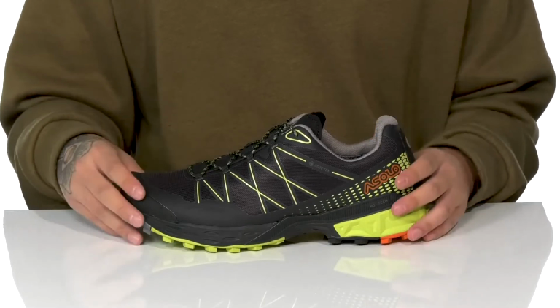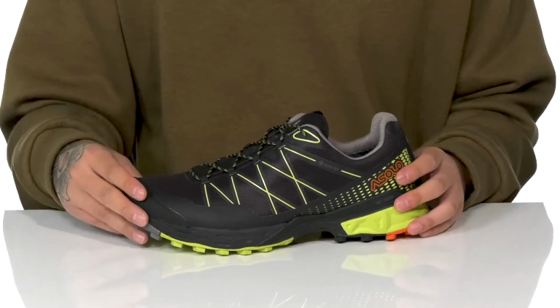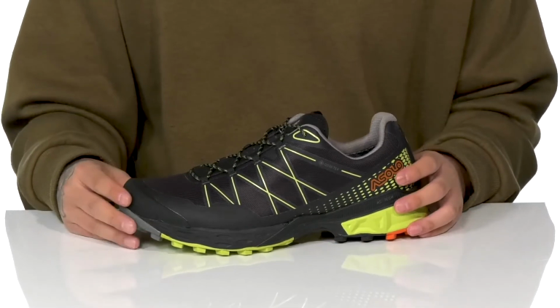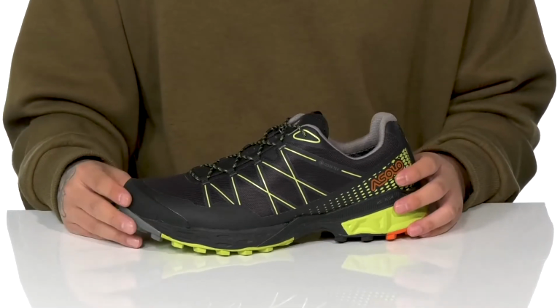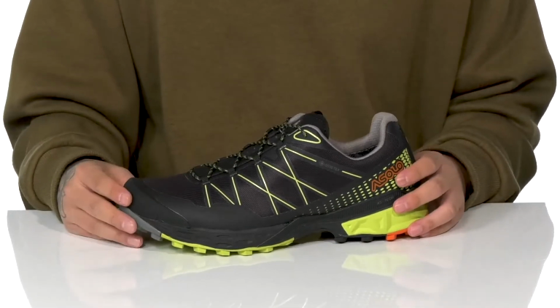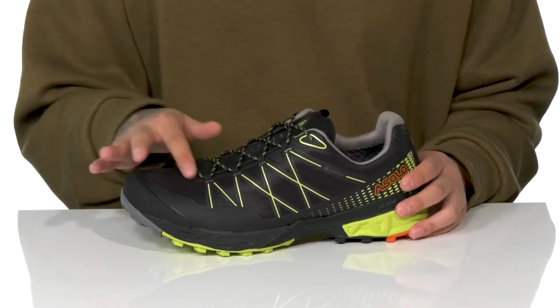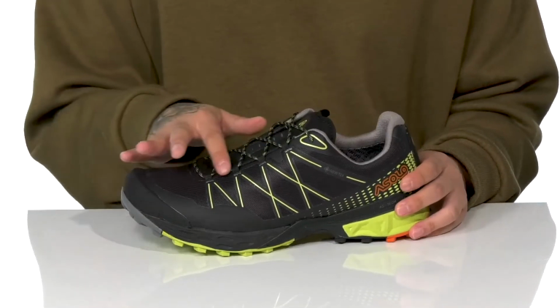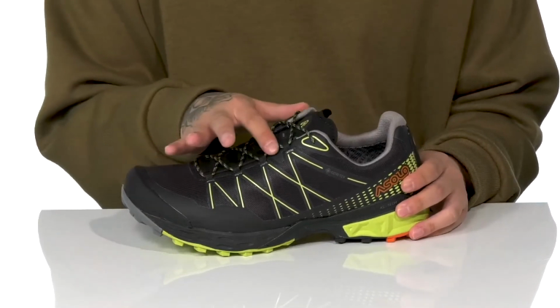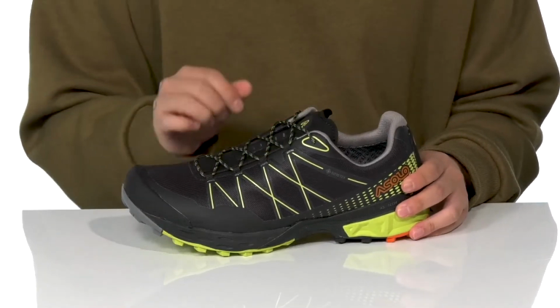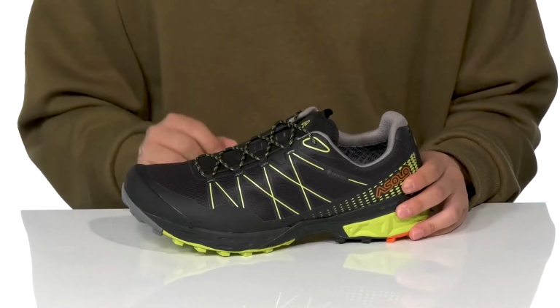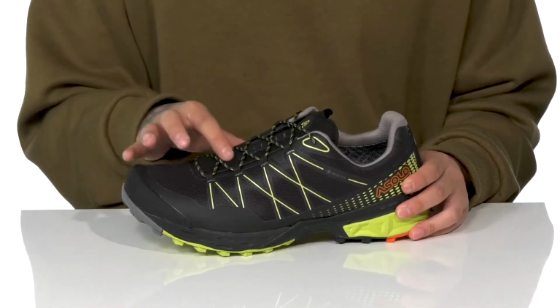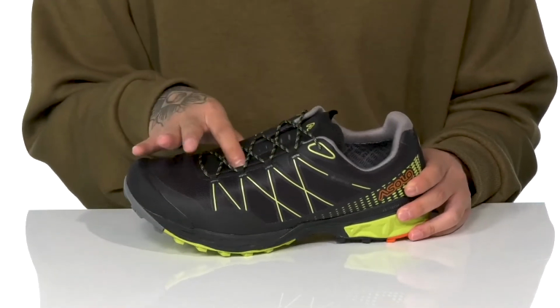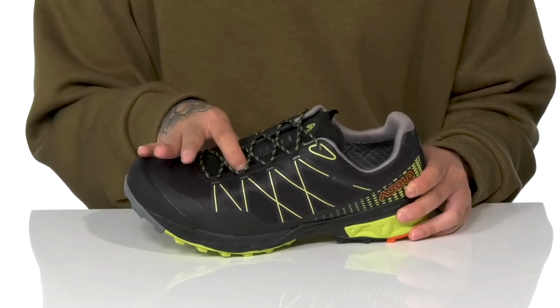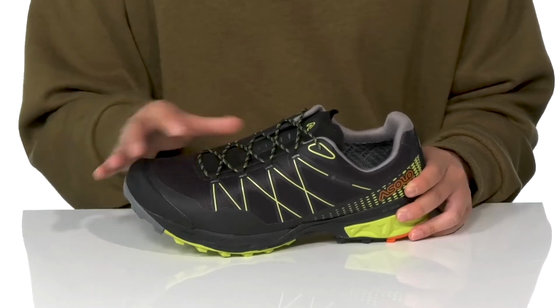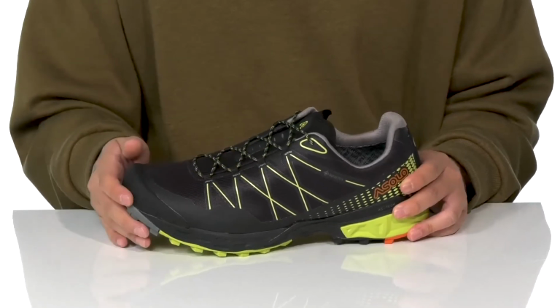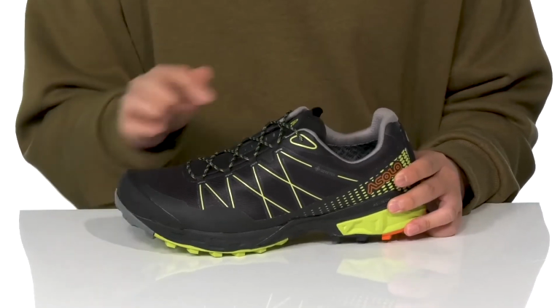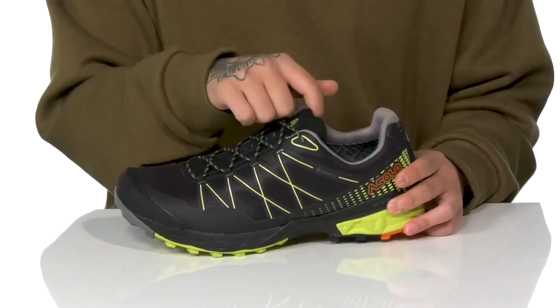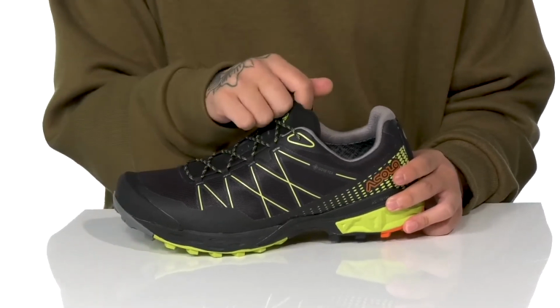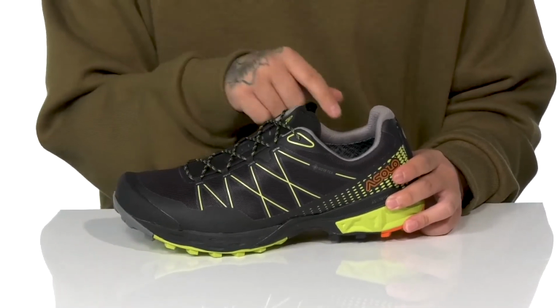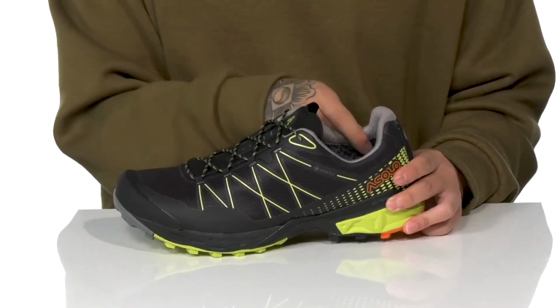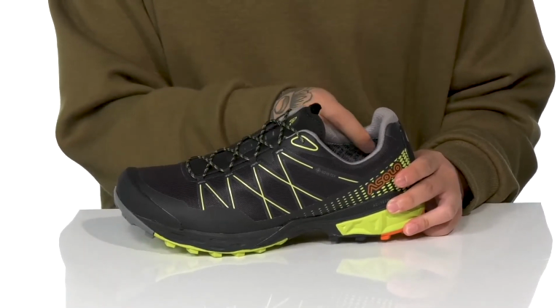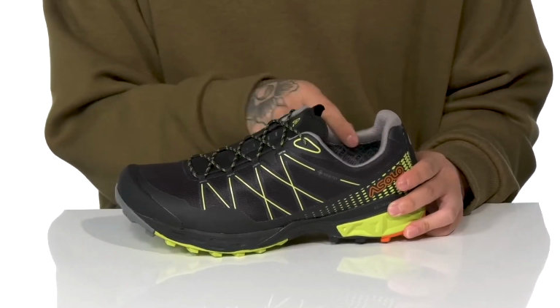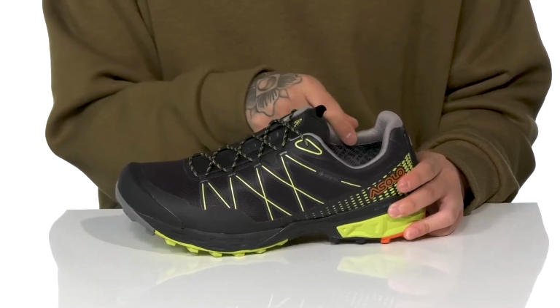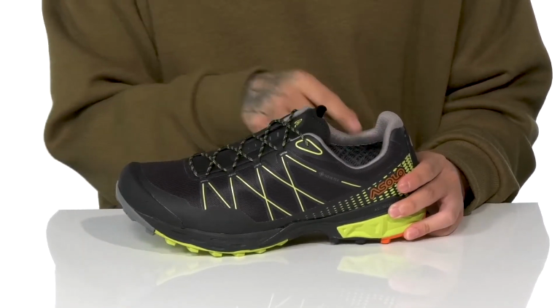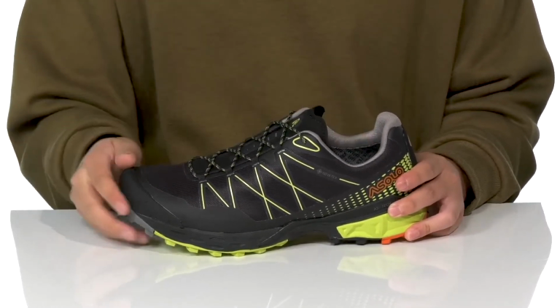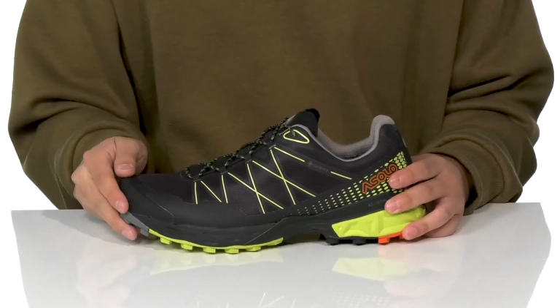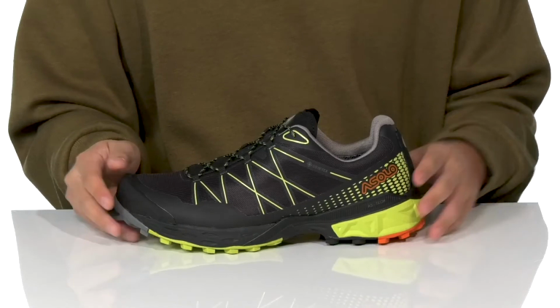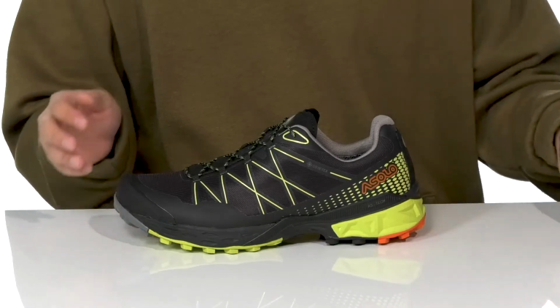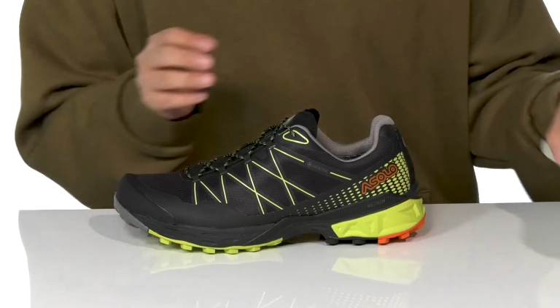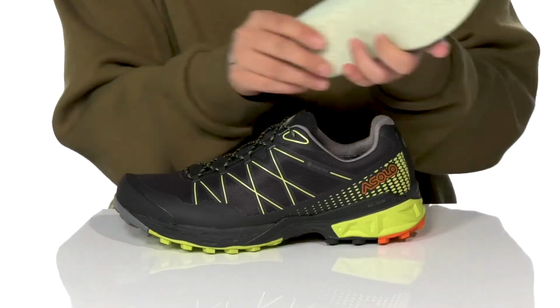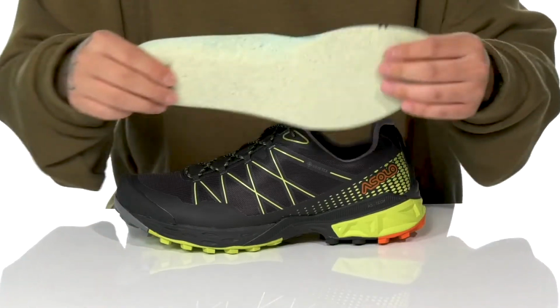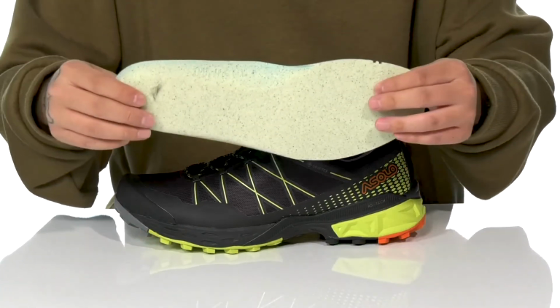It keeps your feet dry and comfortable. The unique lace-up design provides a secure fit with gusseting on the tongue to keep out debris, with light padding on the tongue and collar for additional comfort, and a quick-drying textile lining.